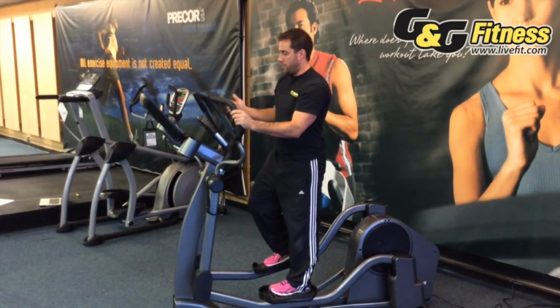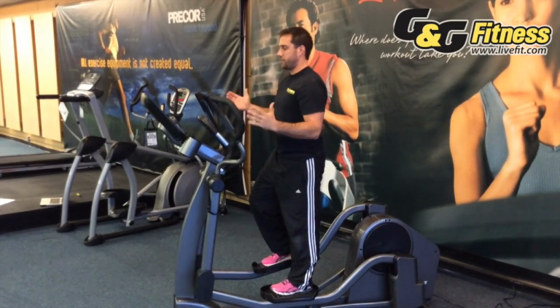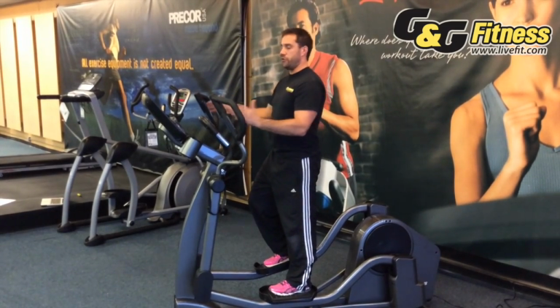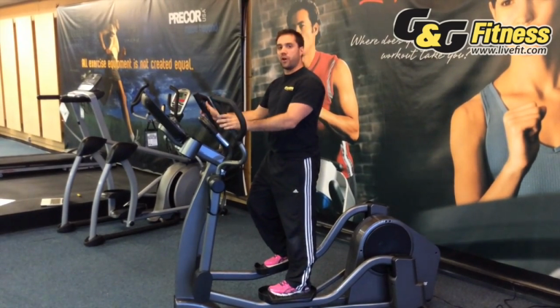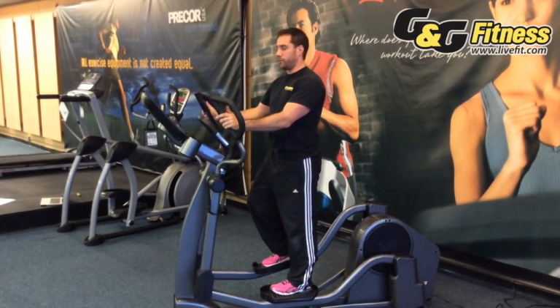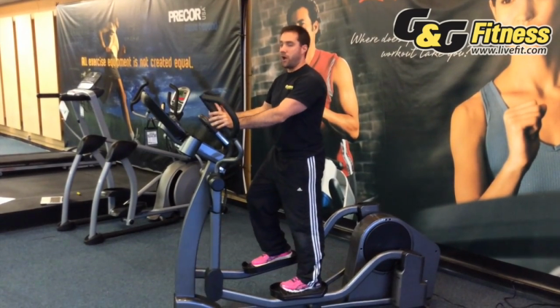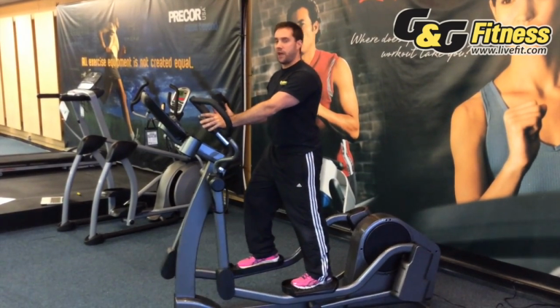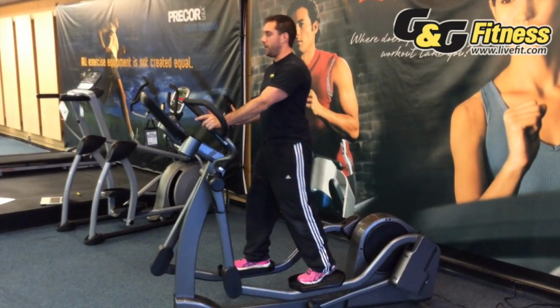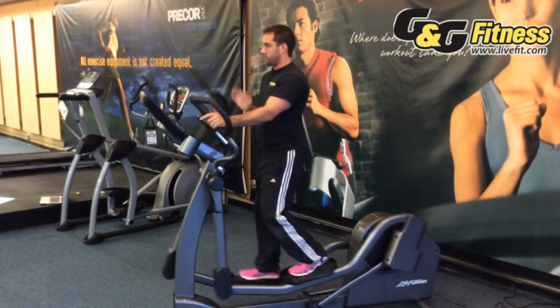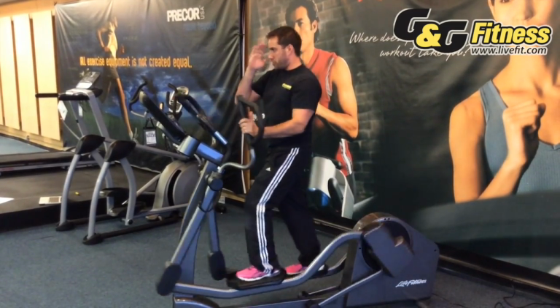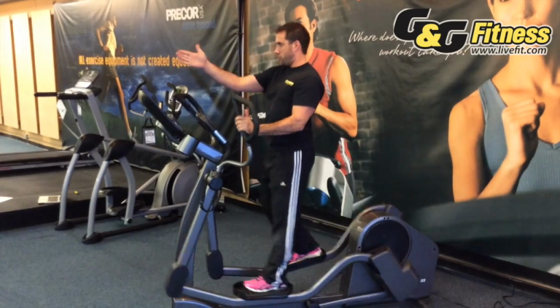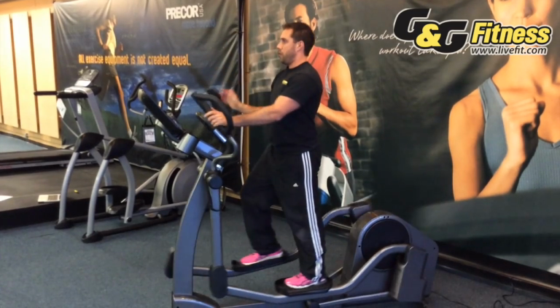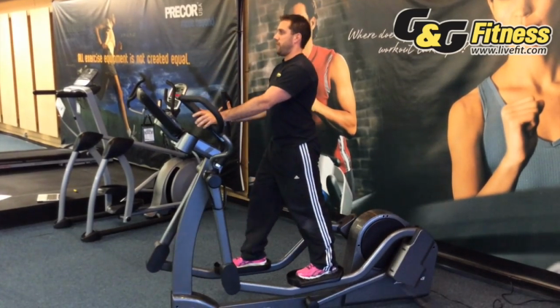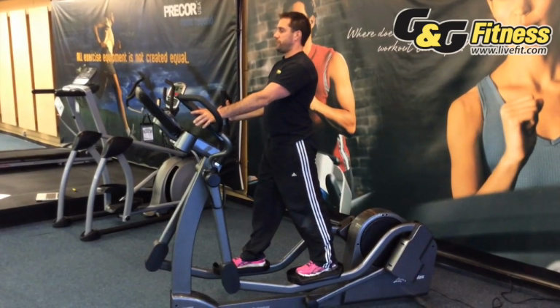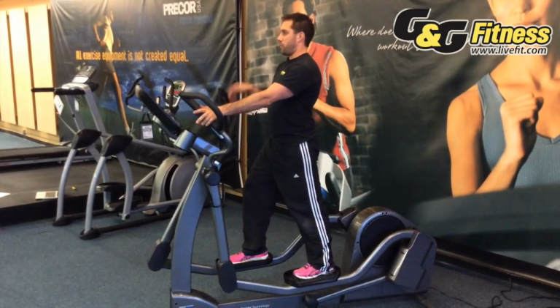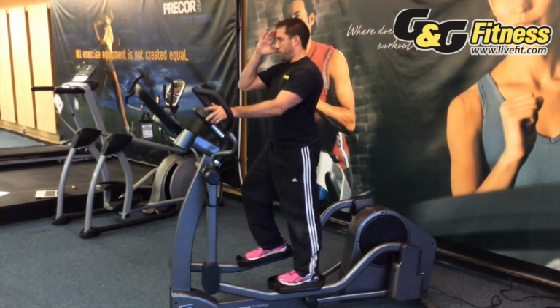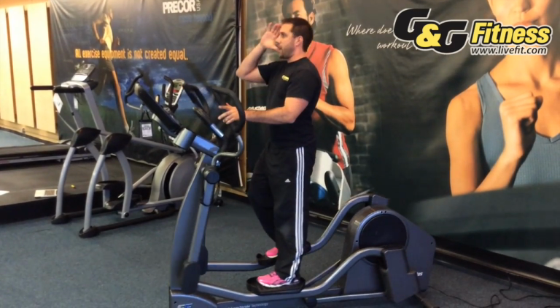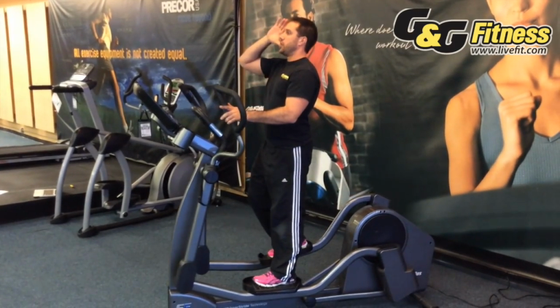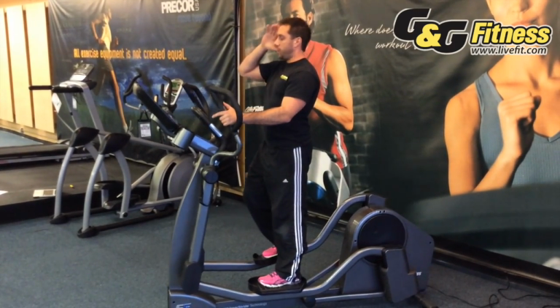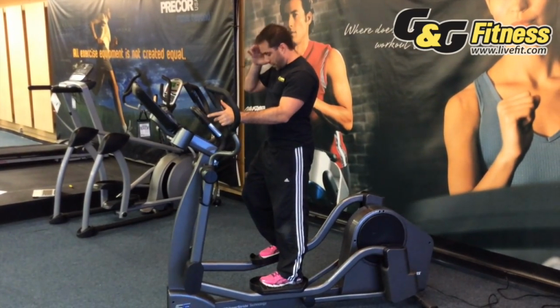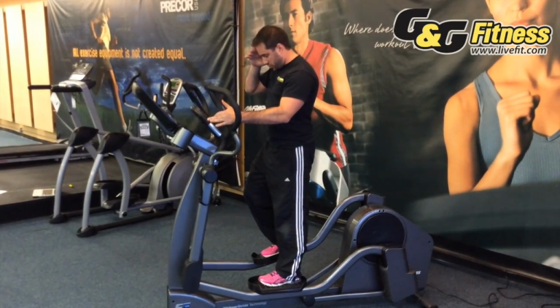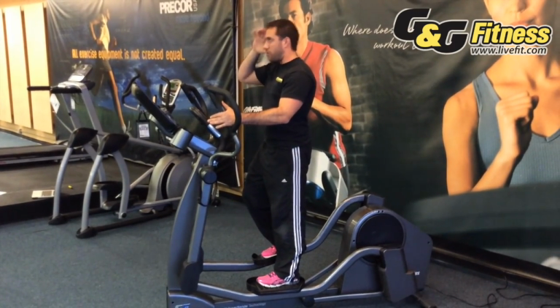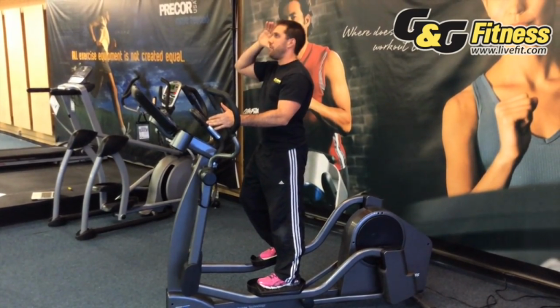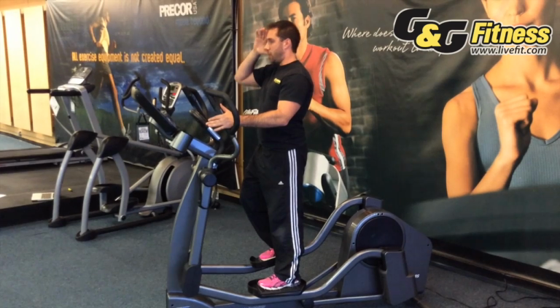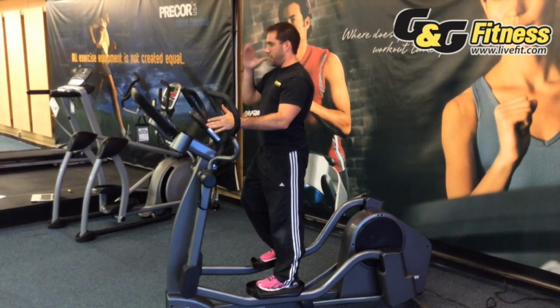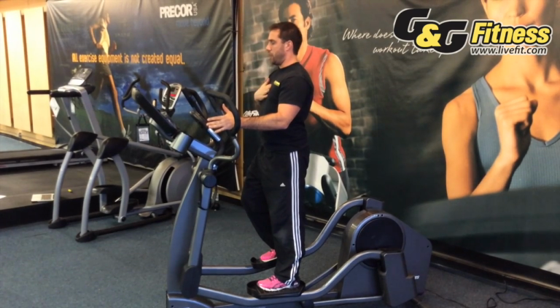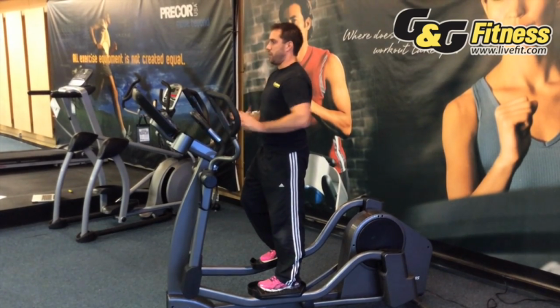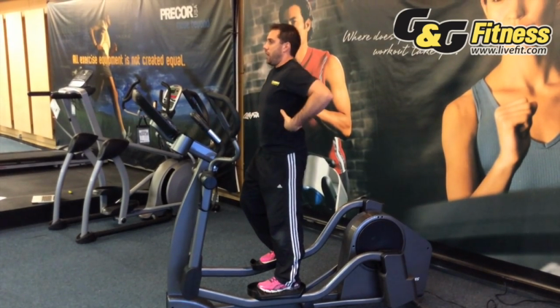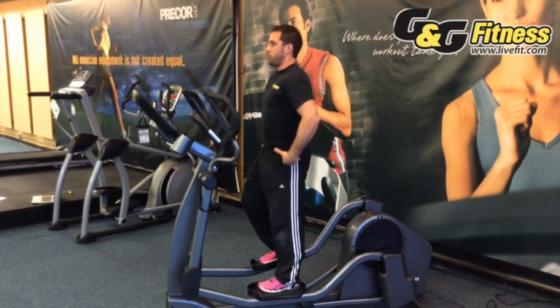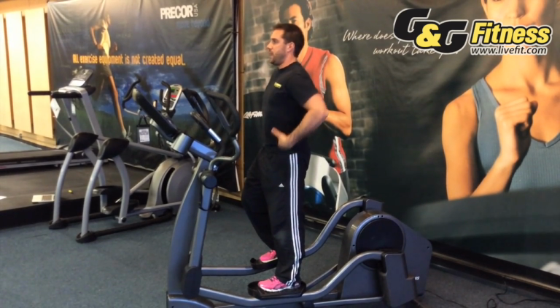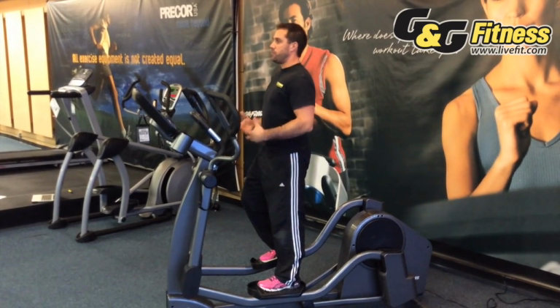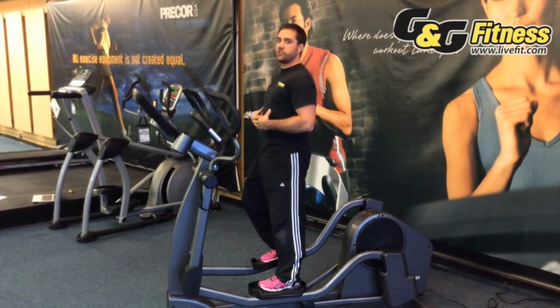The next thing you want to do biomechanically on an elliptical is to make sure that you're facing forward with your neck at a good angle — not pitched down, not pitched up, but at a good angle — and that you're maintaining good posture.